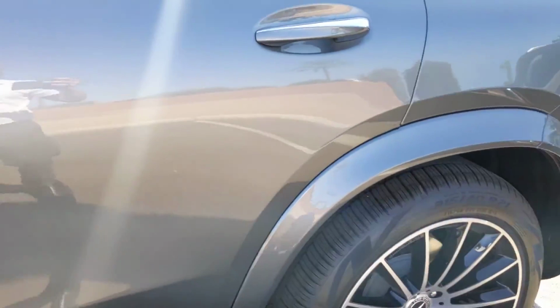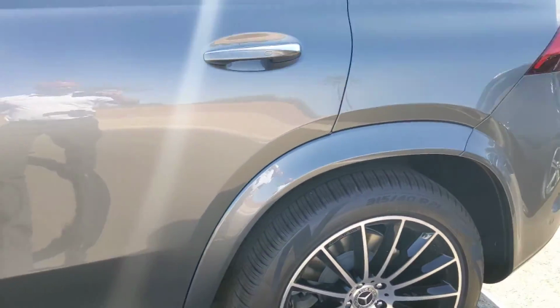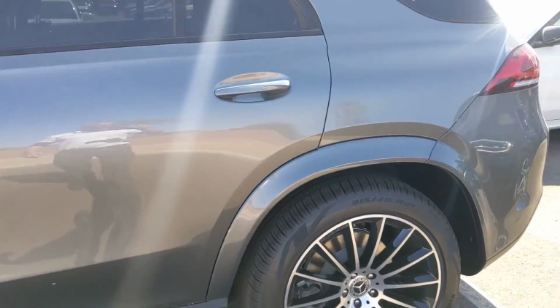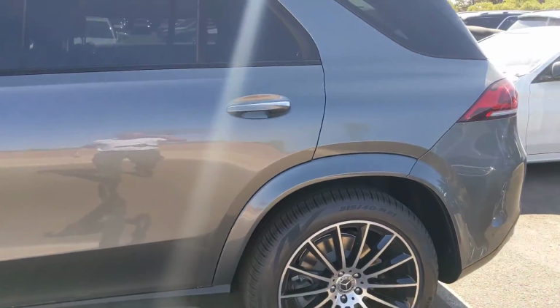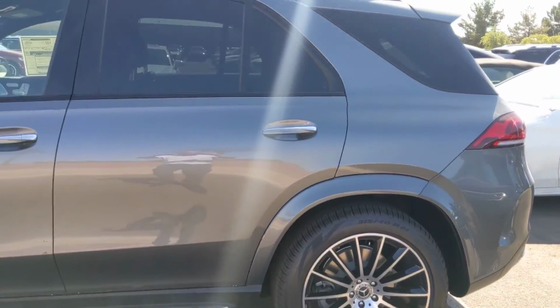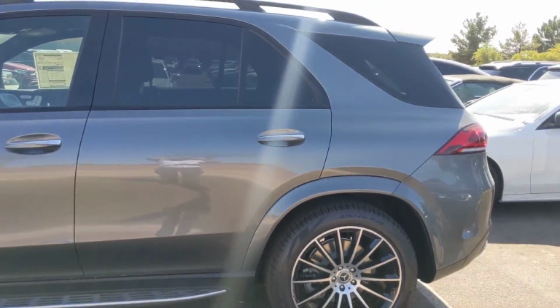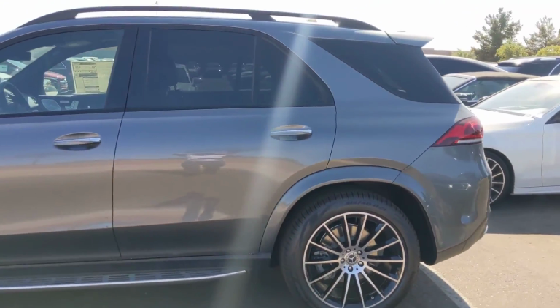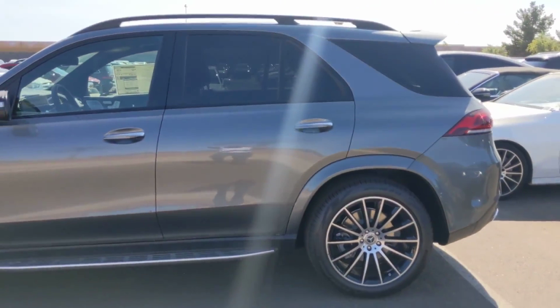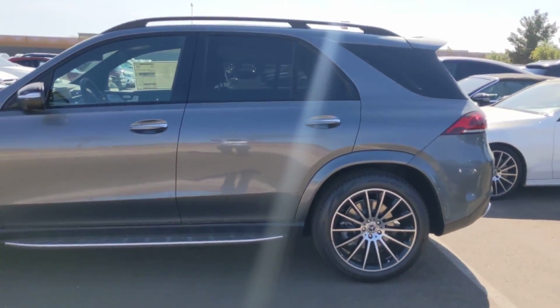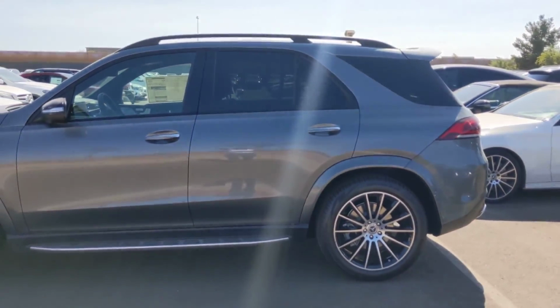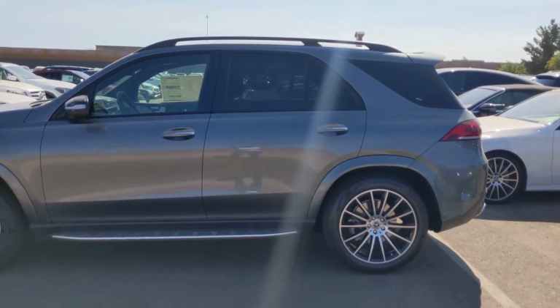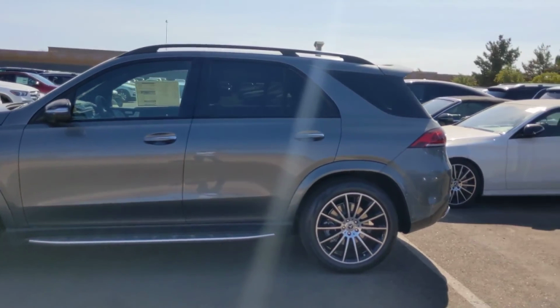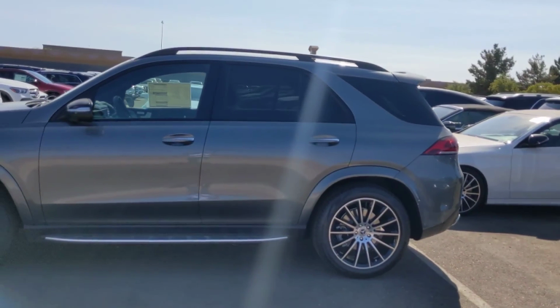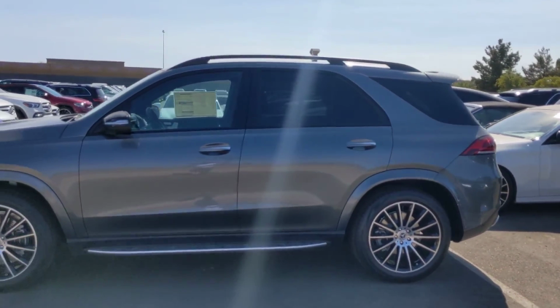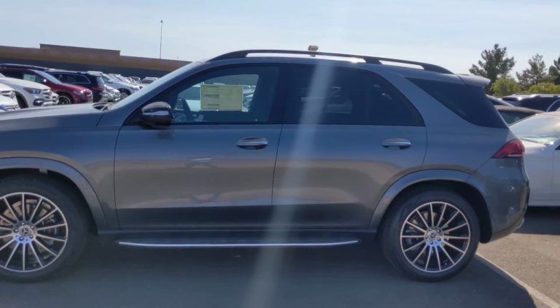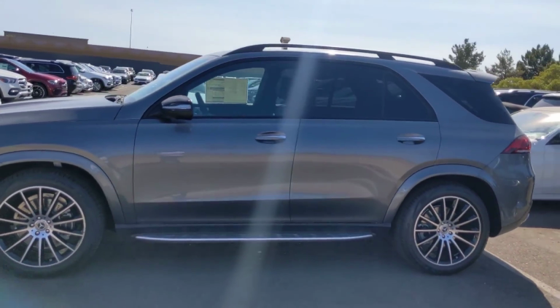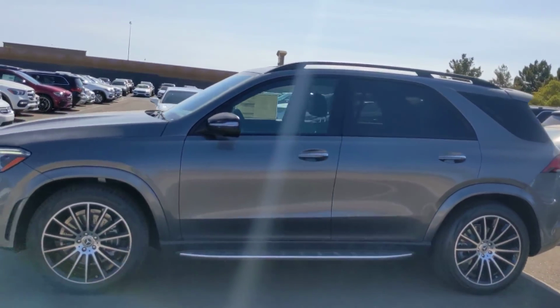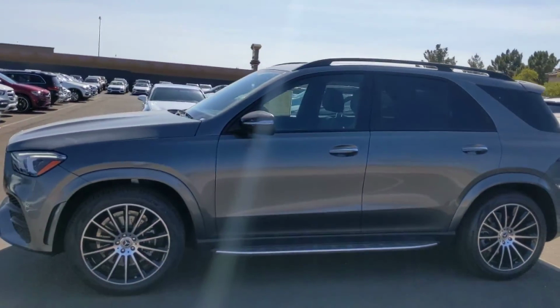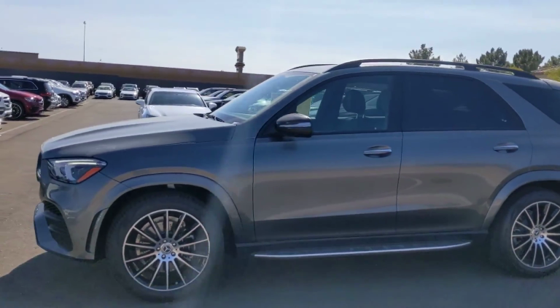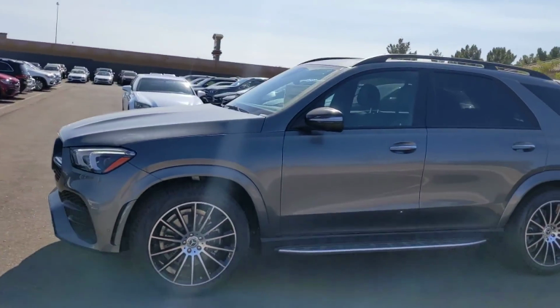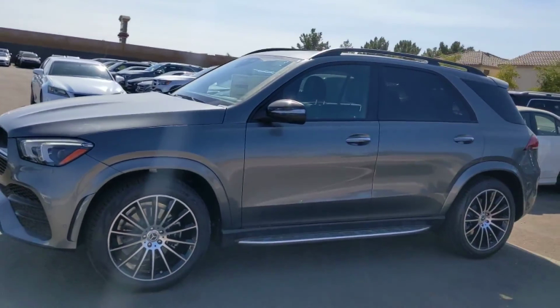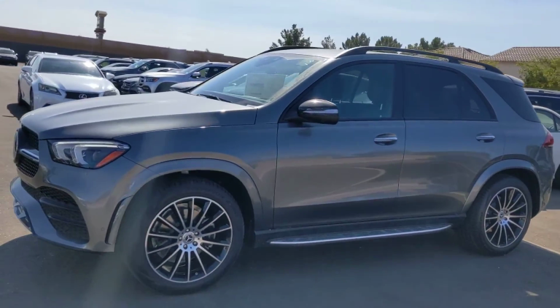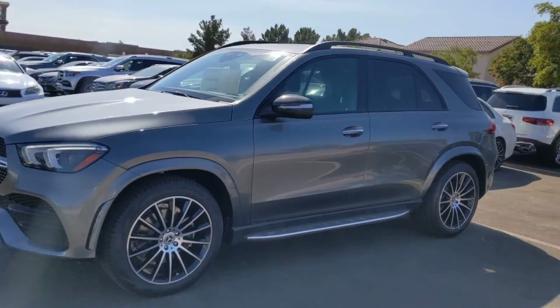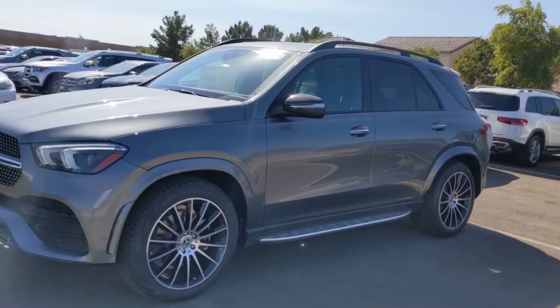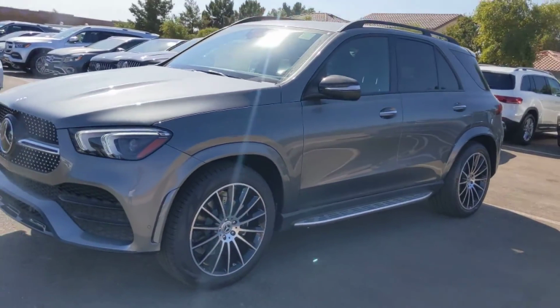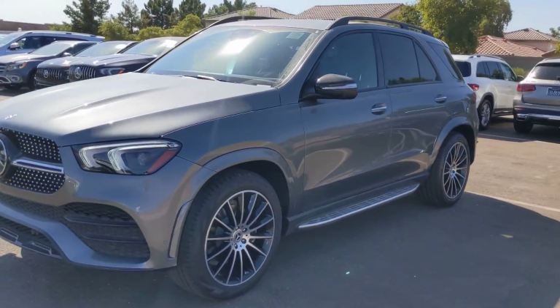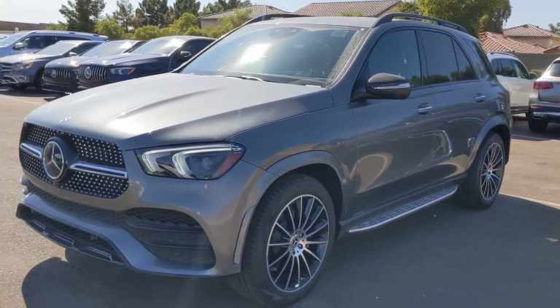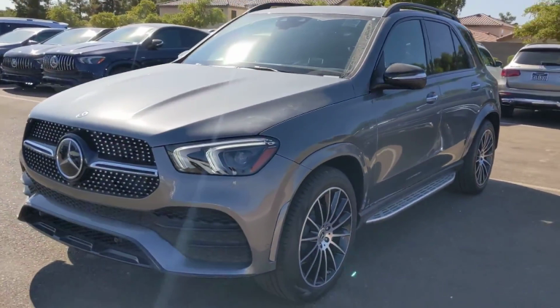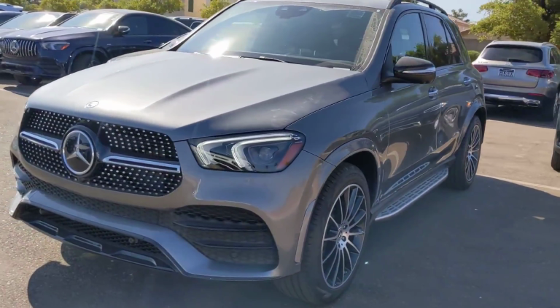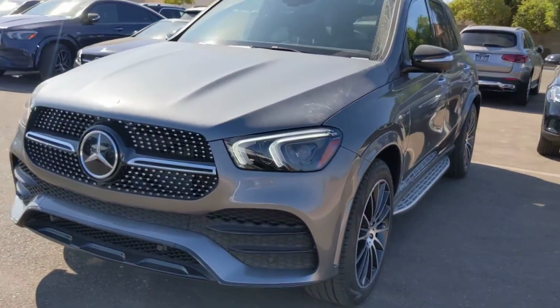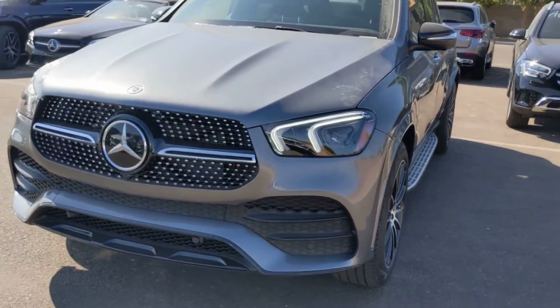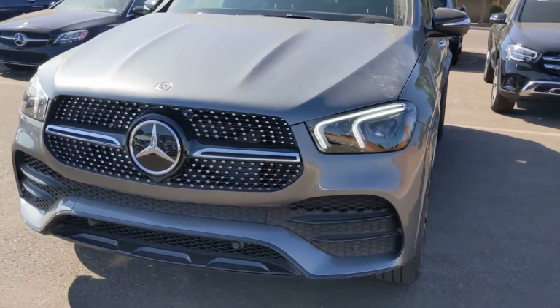So Porsche, just let me know your thoughts on this beautiful selenite gray 2020 GLE 350. I'm going to send you some pictures as well. I'll be uploading this video to YouTube and sending it to you shortly.